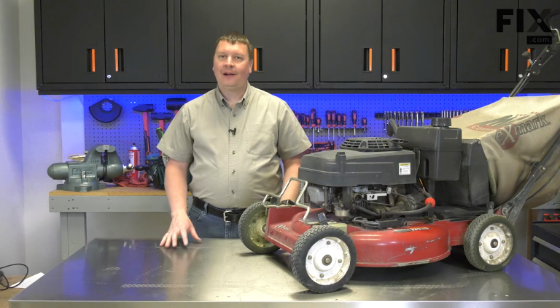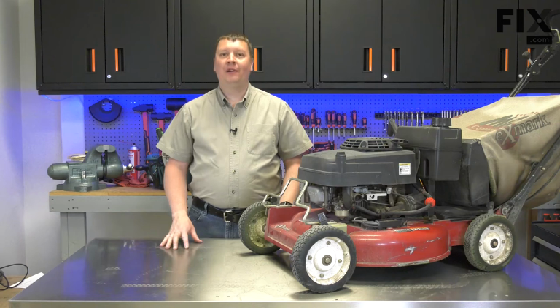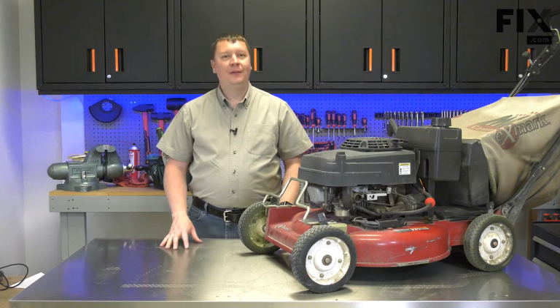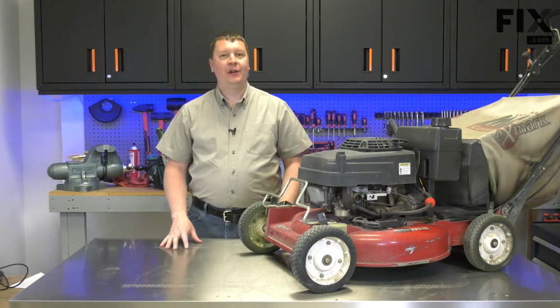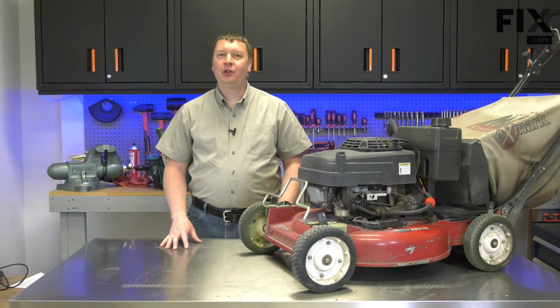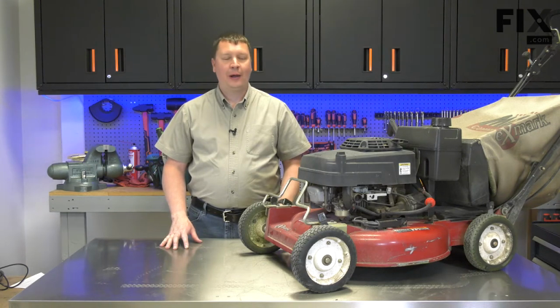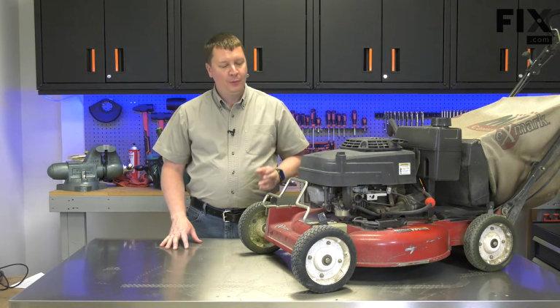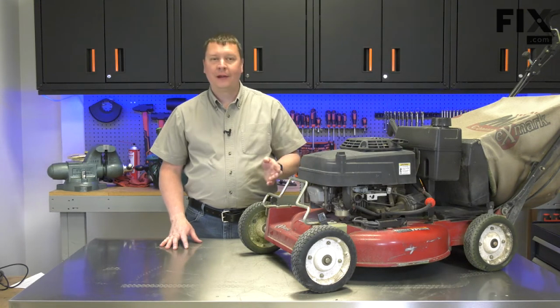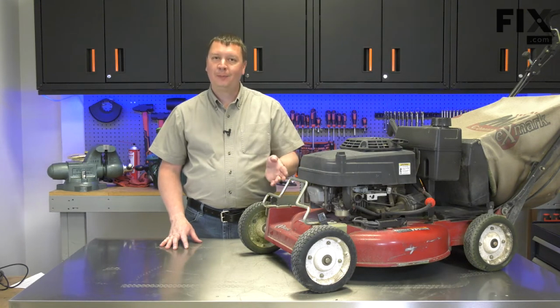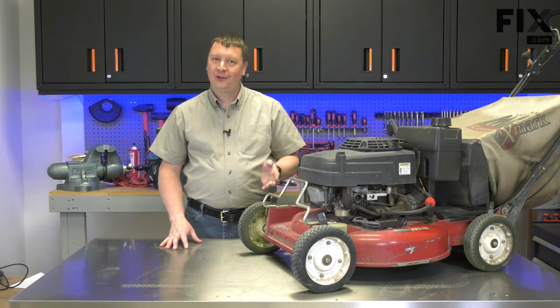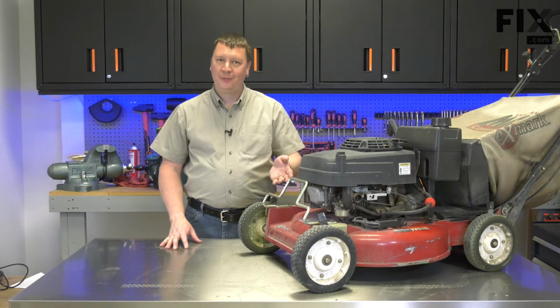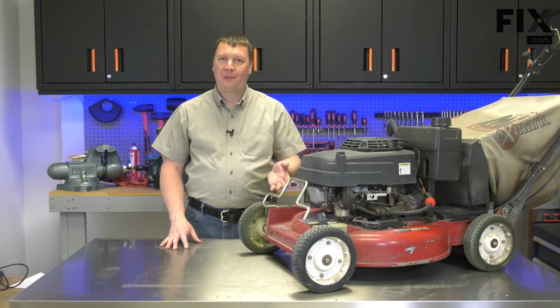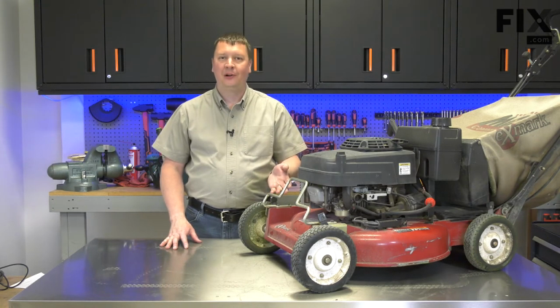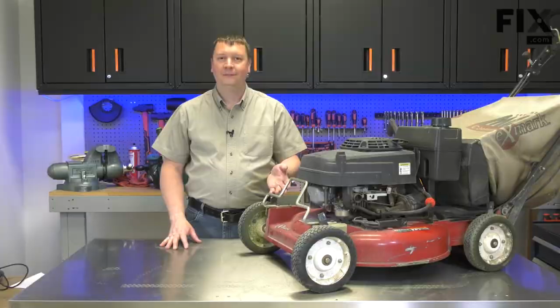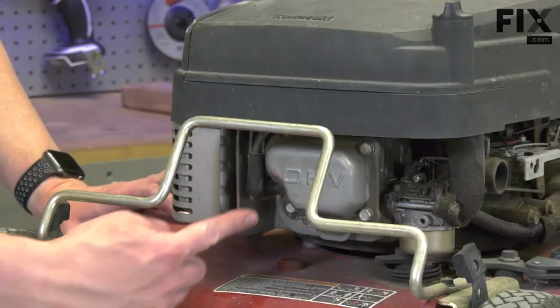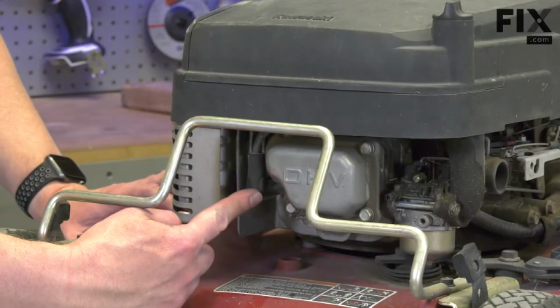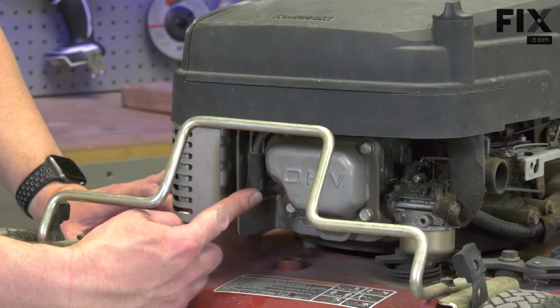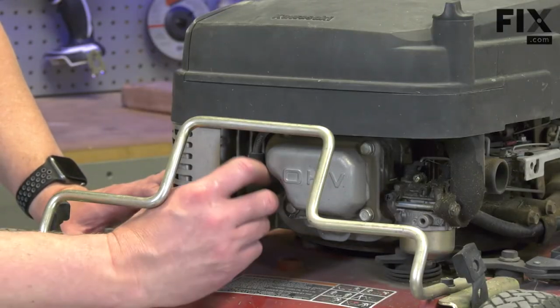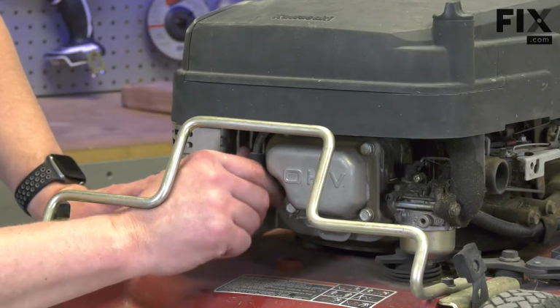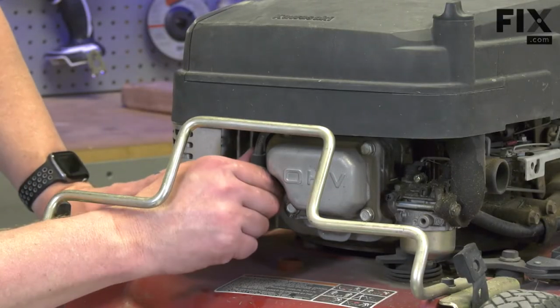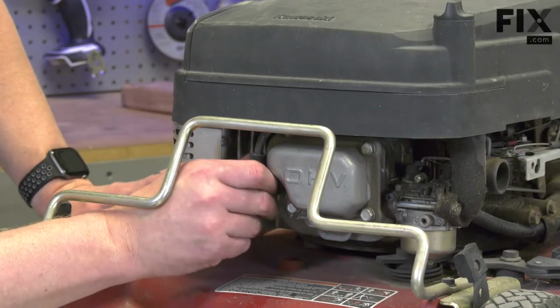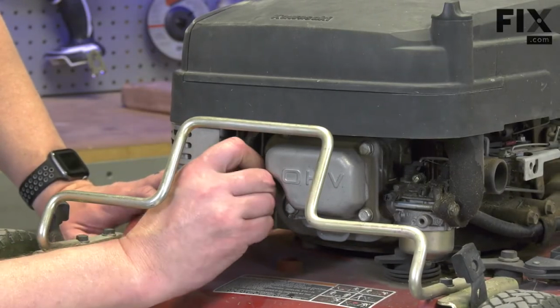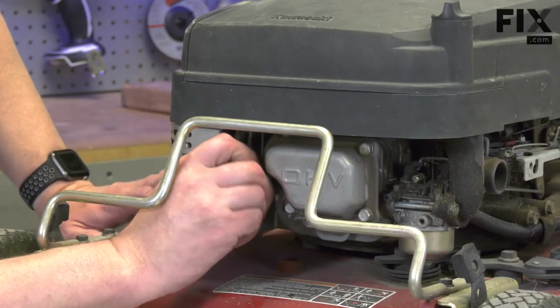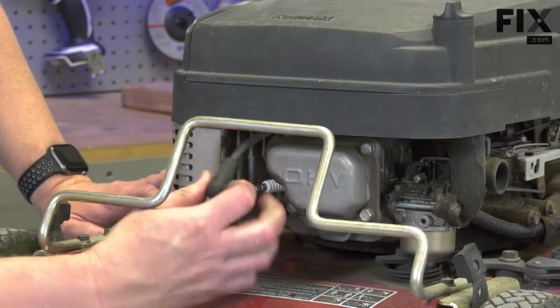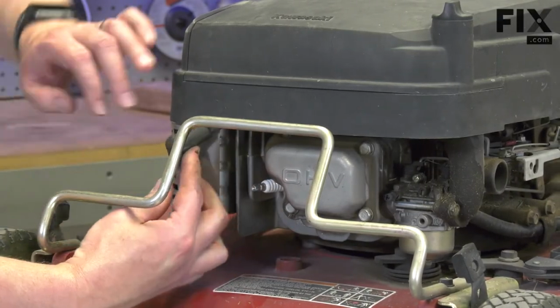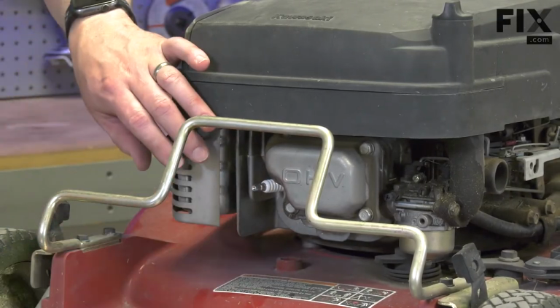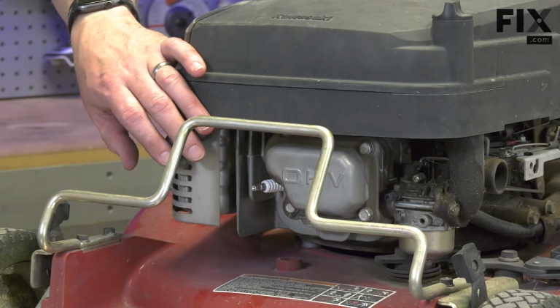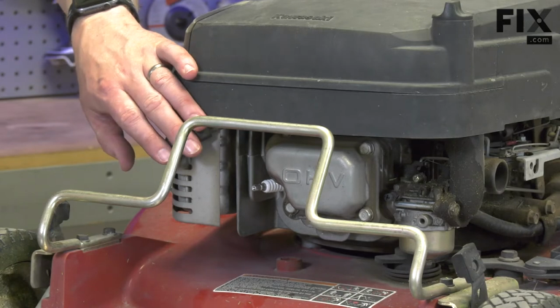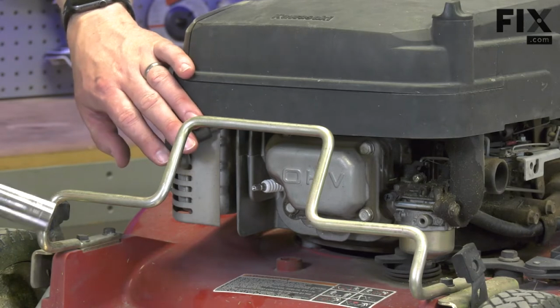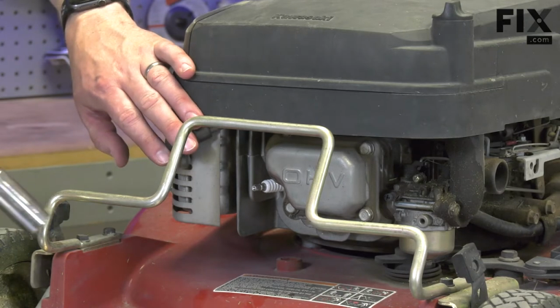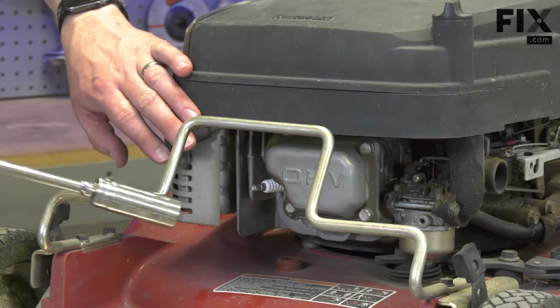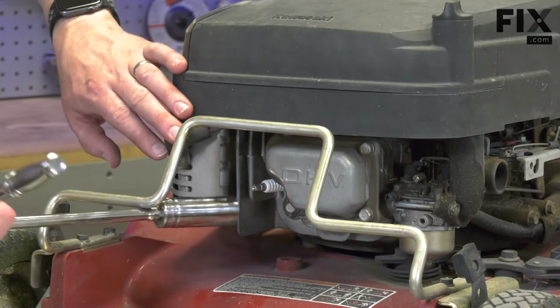Hi, I'm Mark. In this video, I'm going to show you how to remove and inspect your lawnmower's spark plug. I'll remove the spark plug boot and then use a socket wrench to remove the plug.